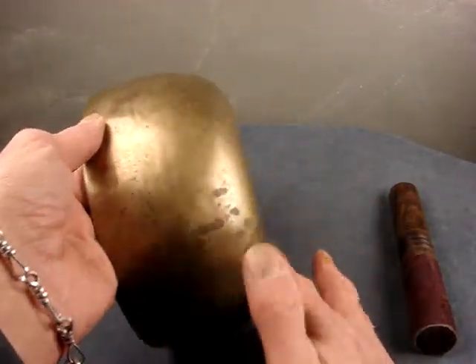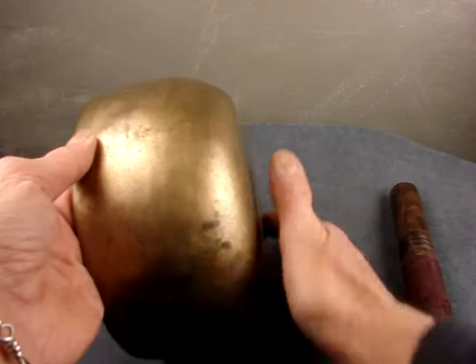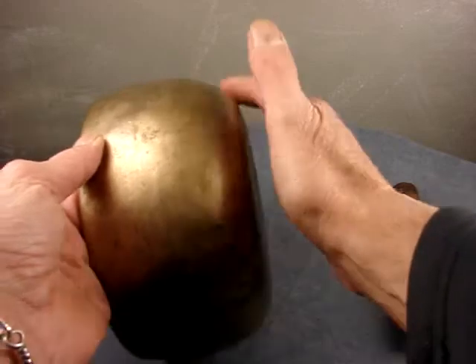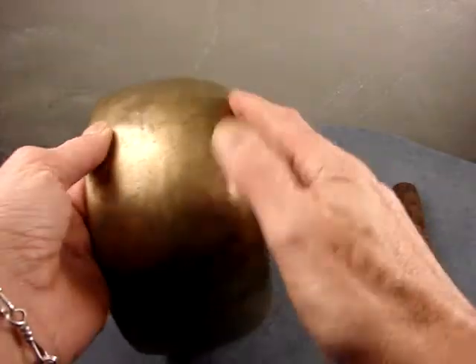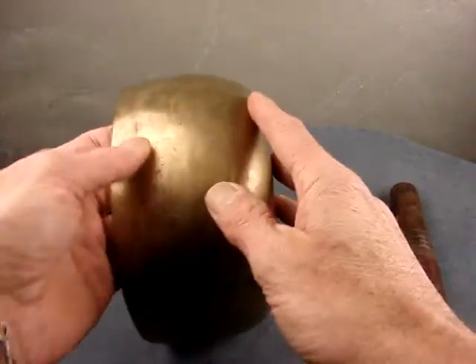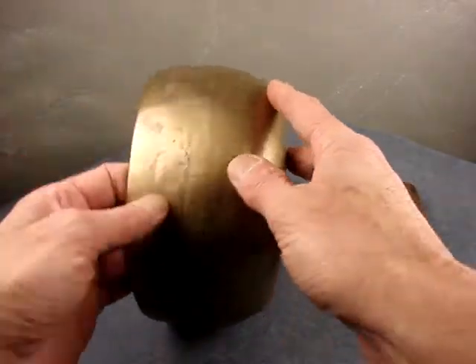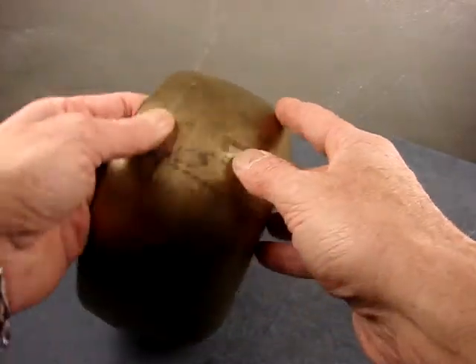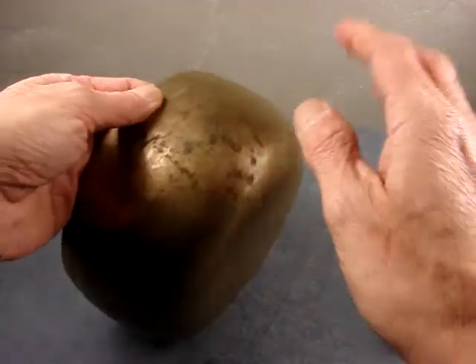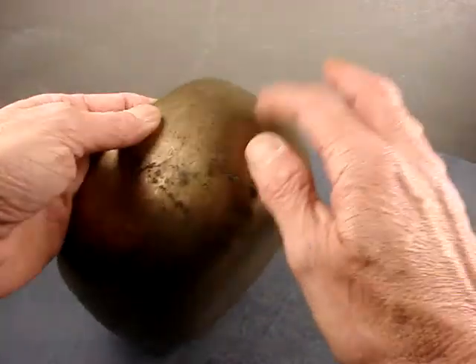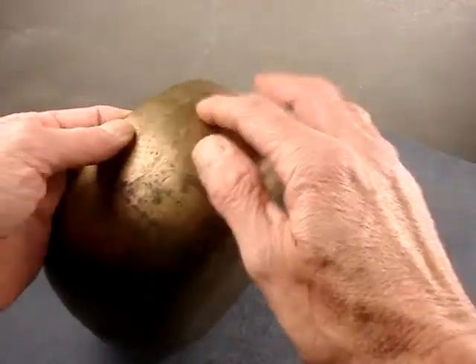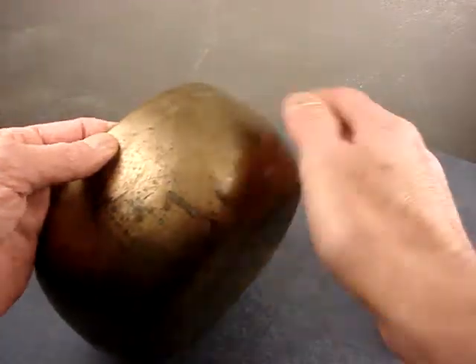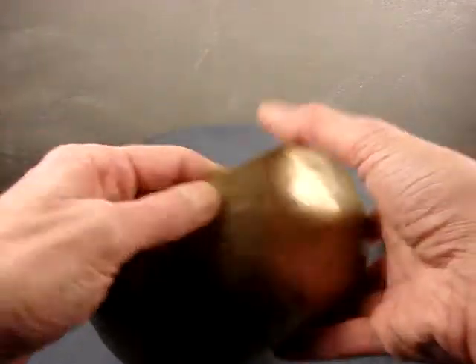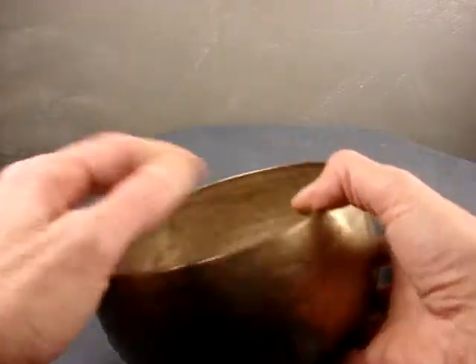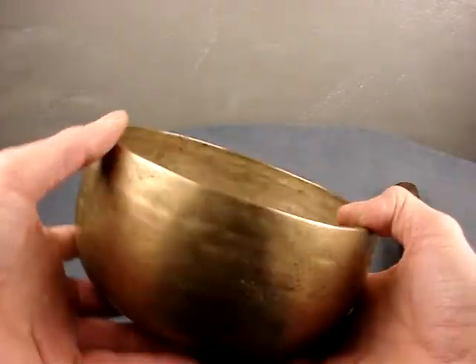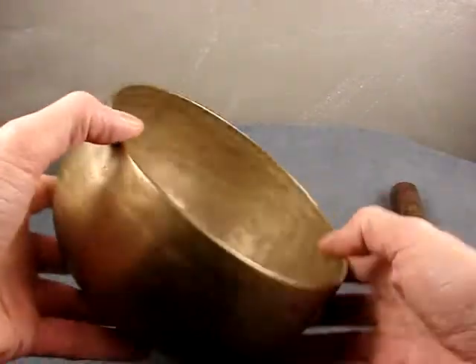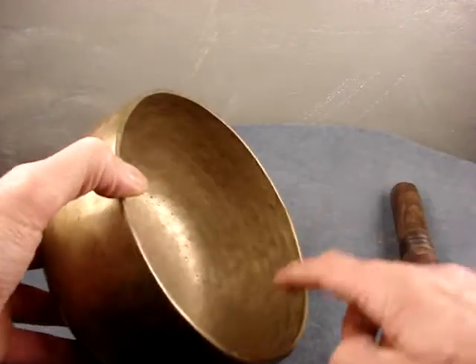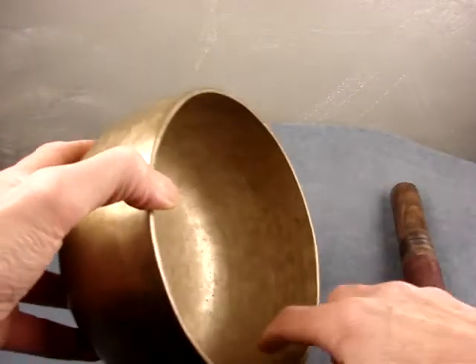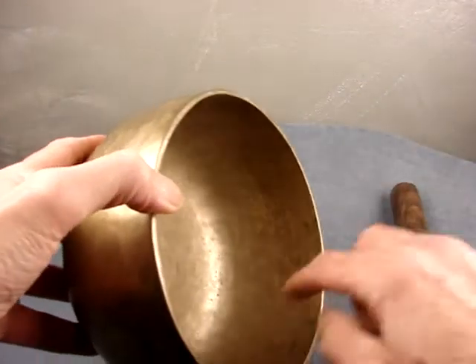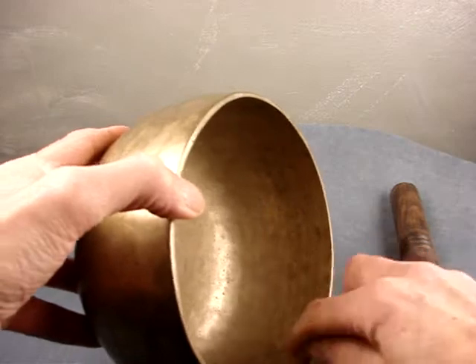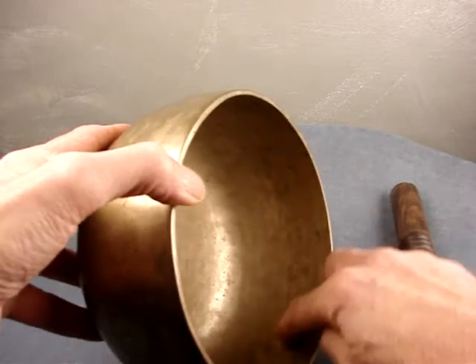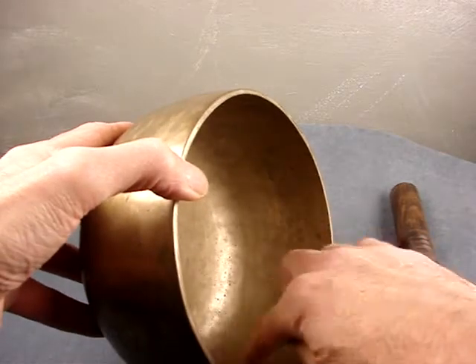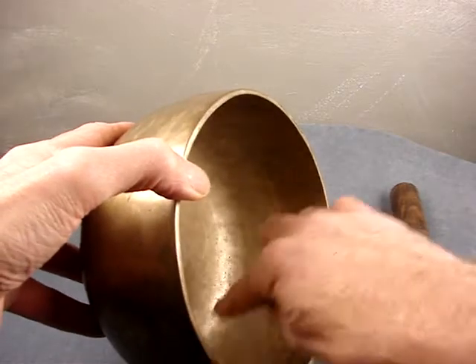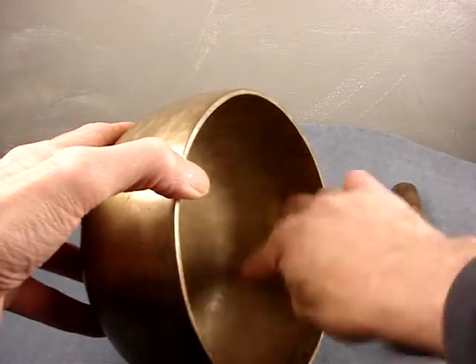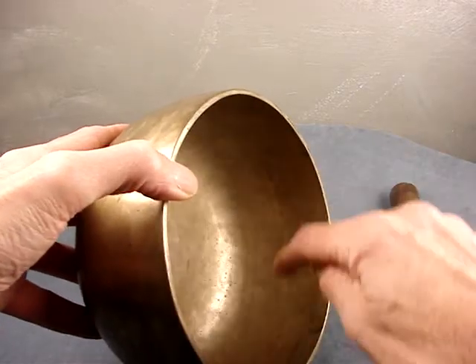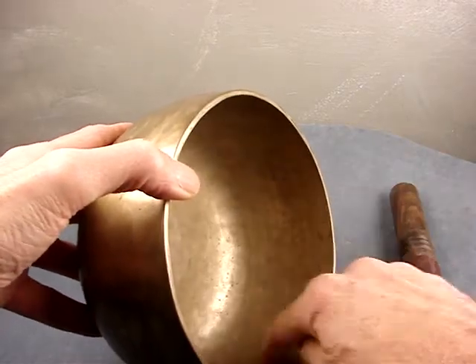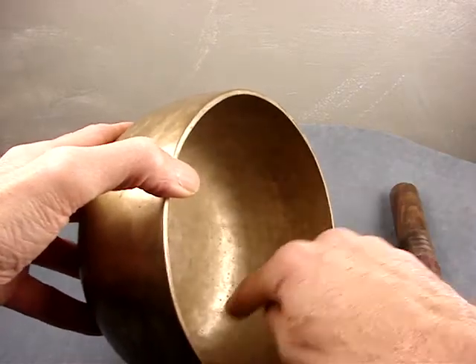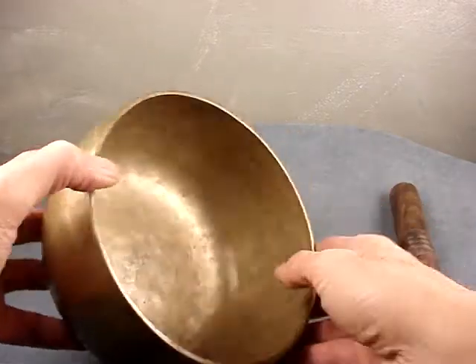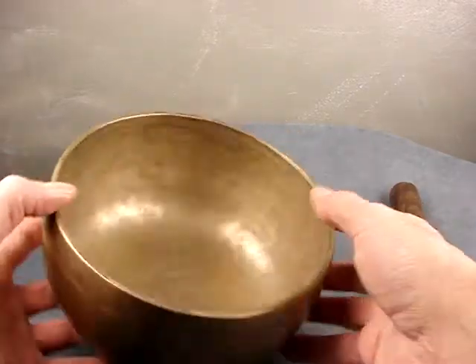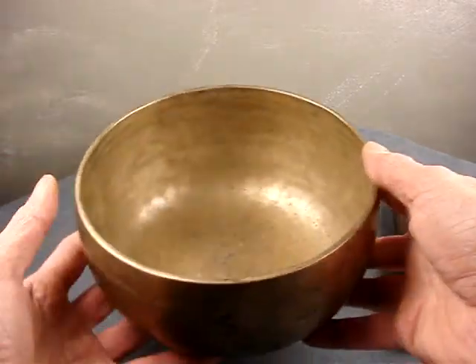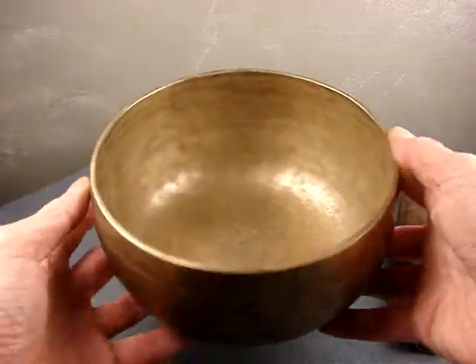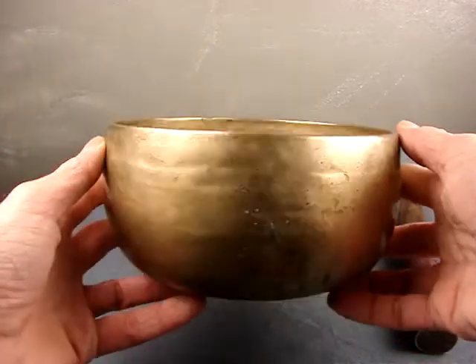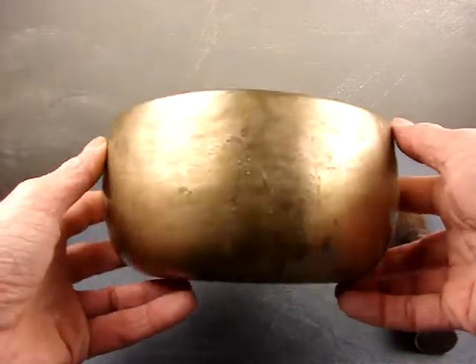Great even curve here. You can see the signs of hand hammering — those rows there and those little marks are hand hammer marks.